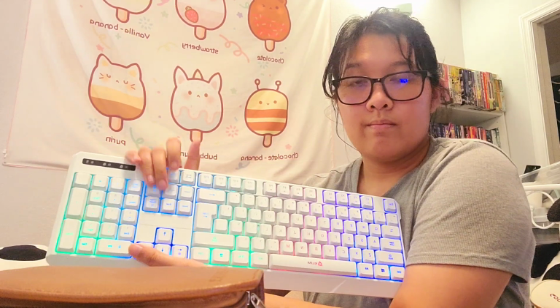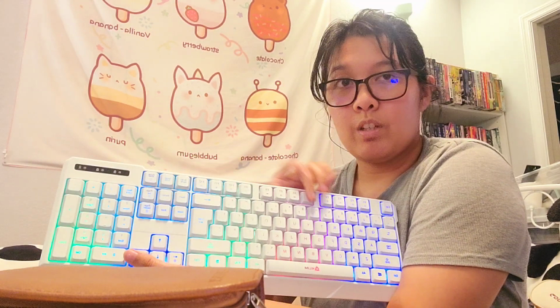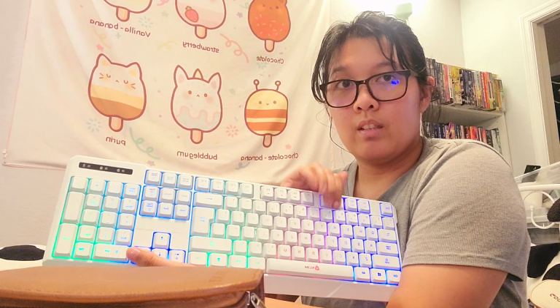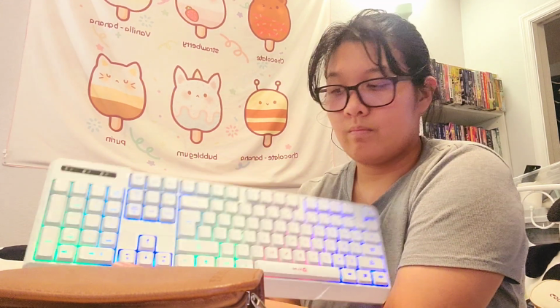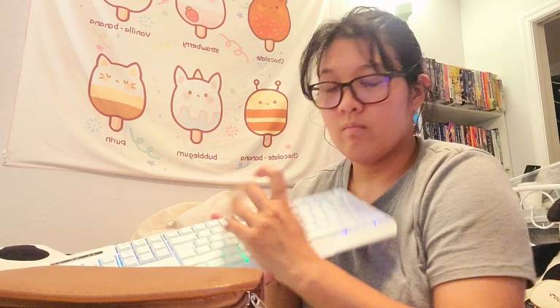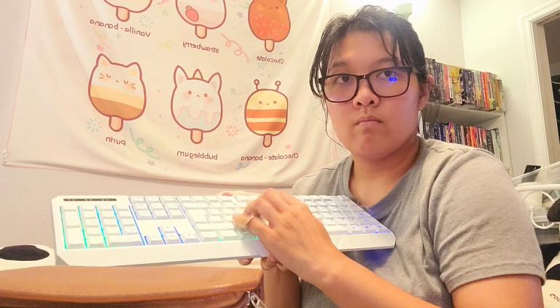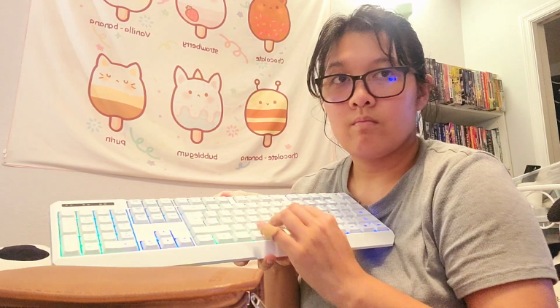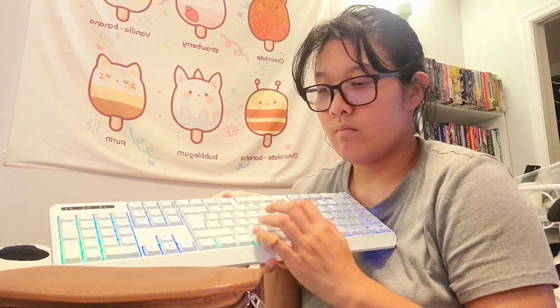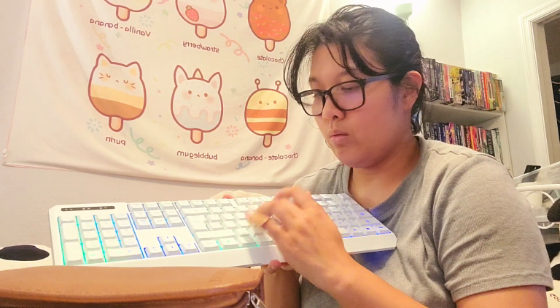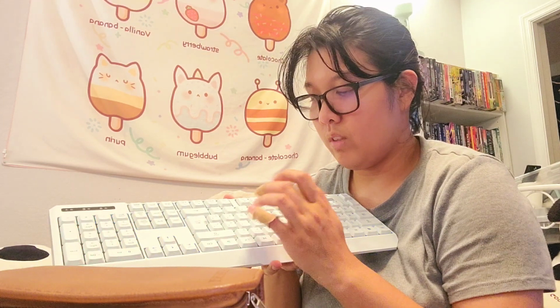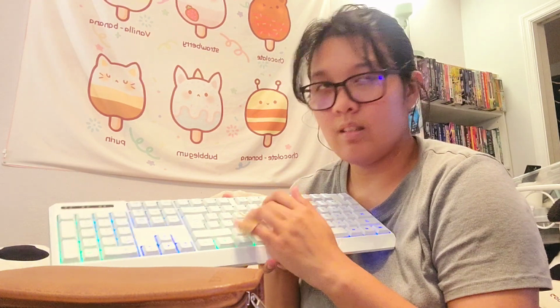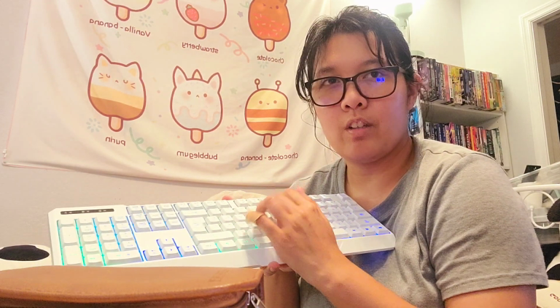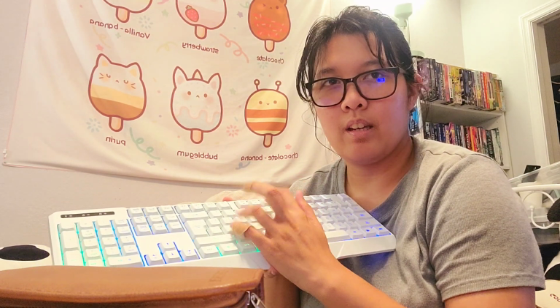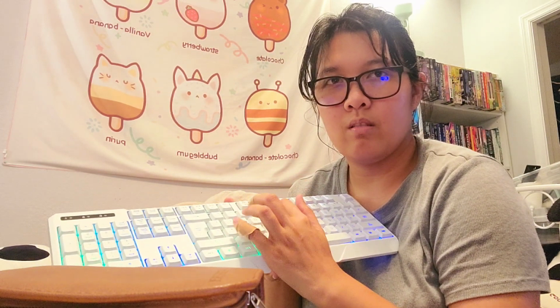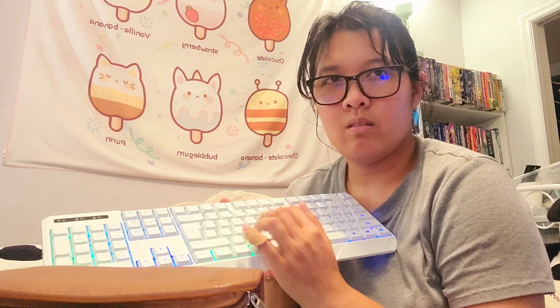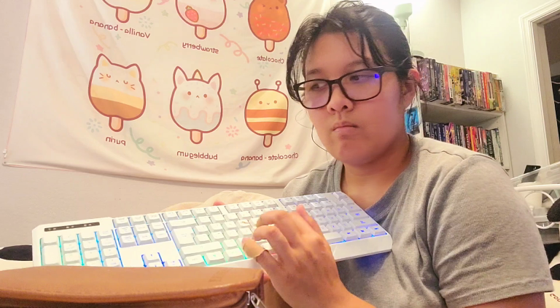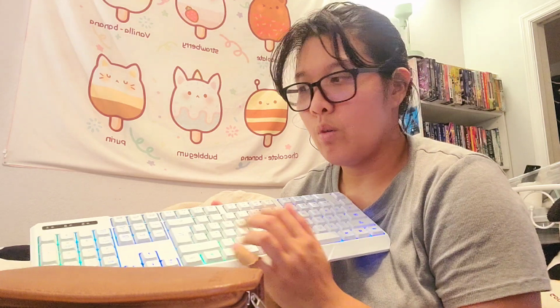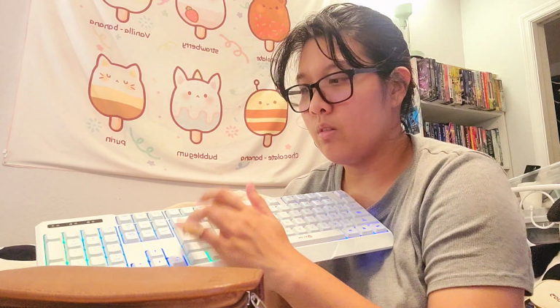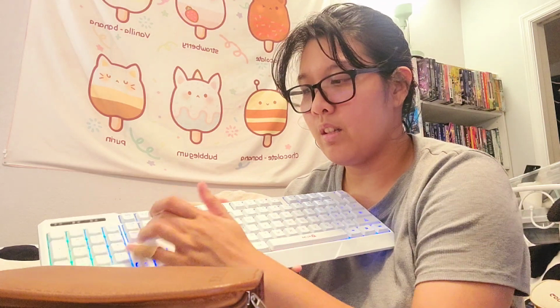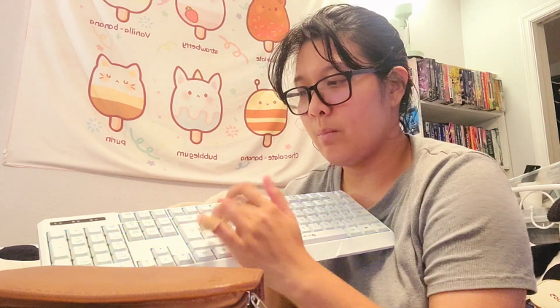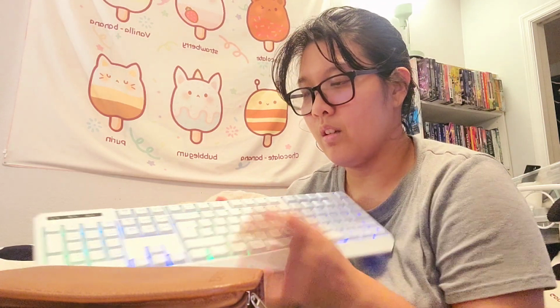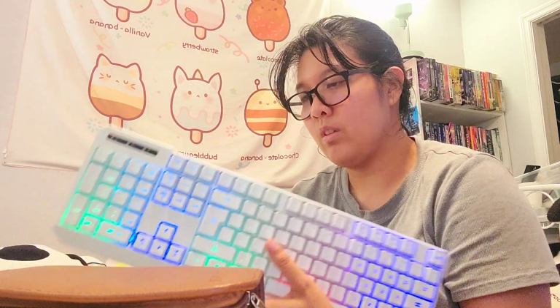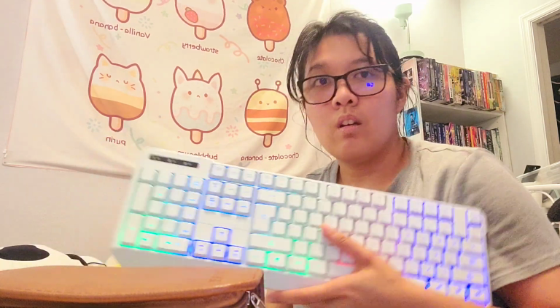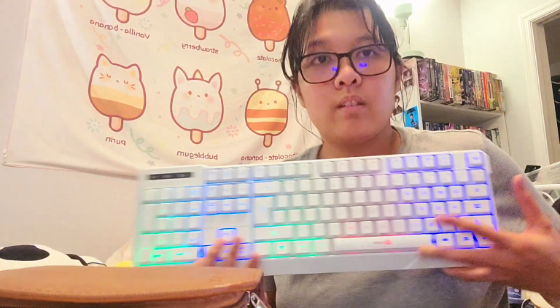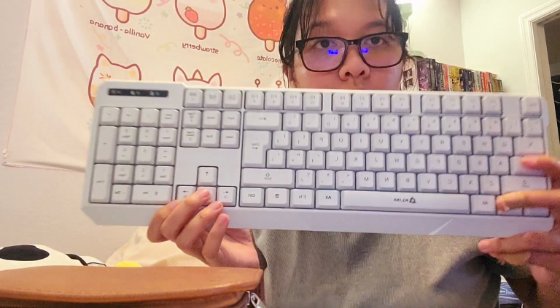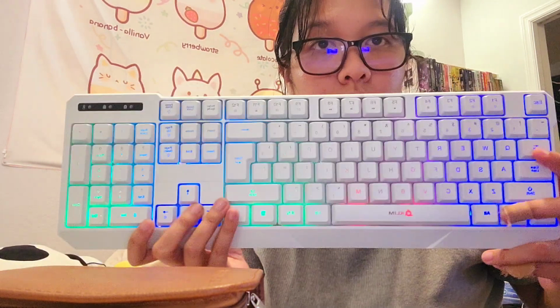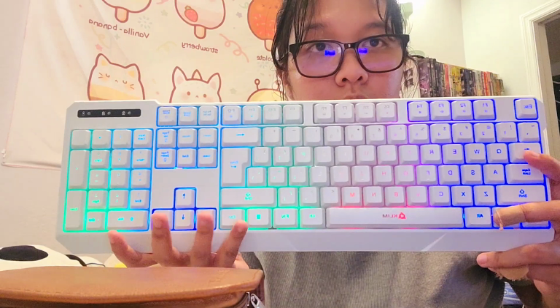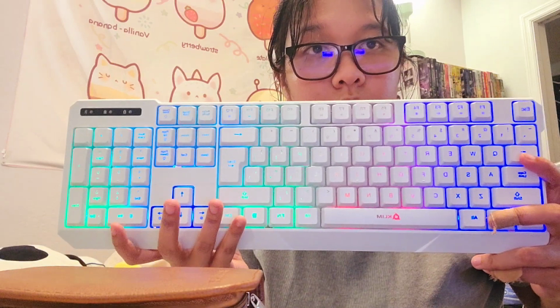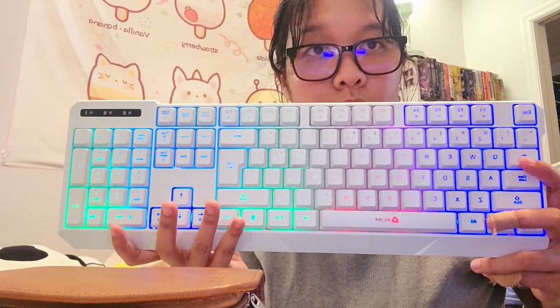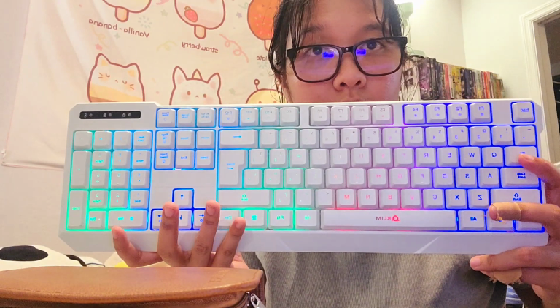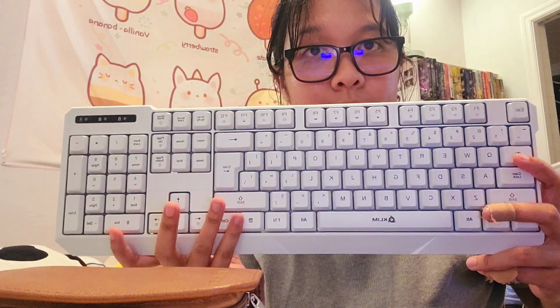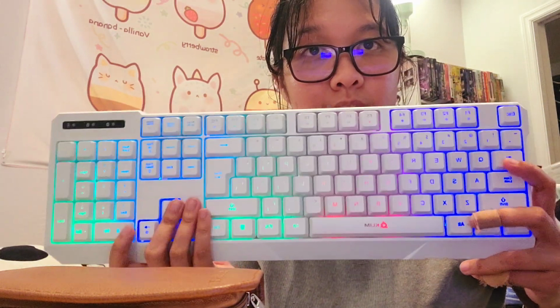Really pretty. This one has a different clicky sound — more muffled compared to the black one. But the RGB colors, as you can see, don't stay on consistently.